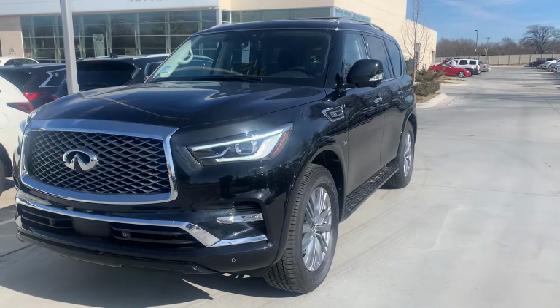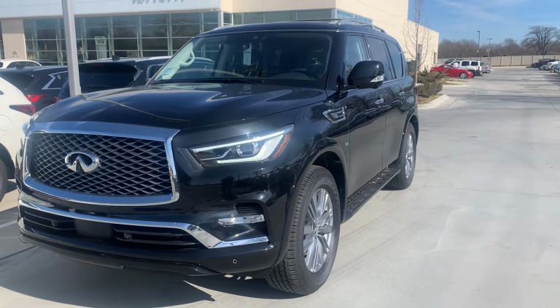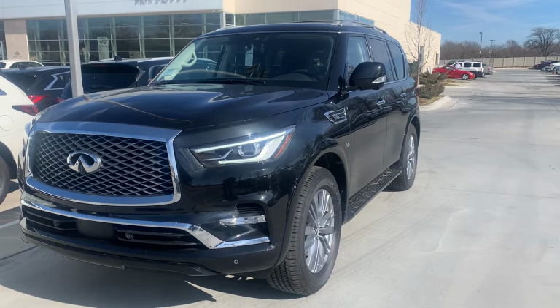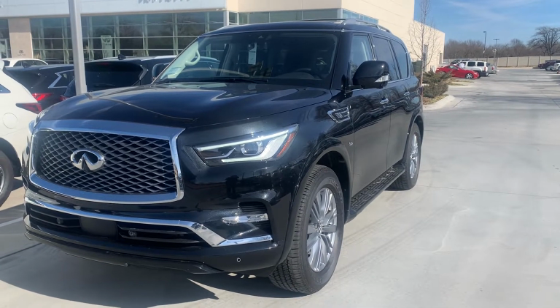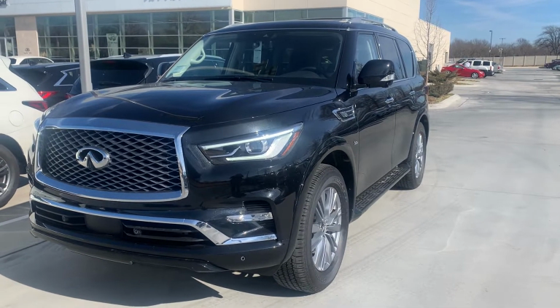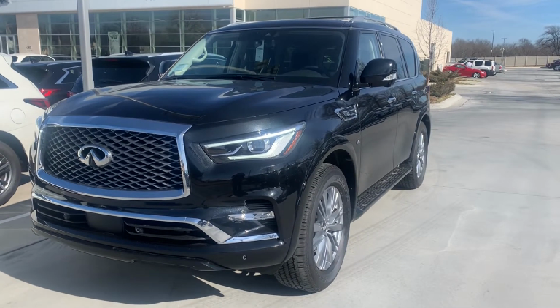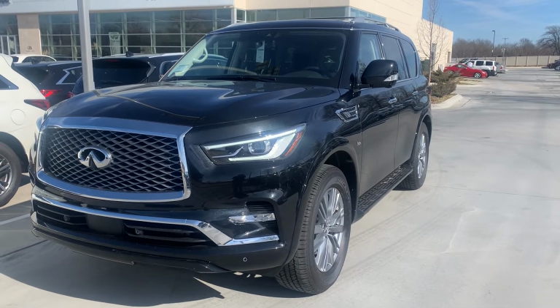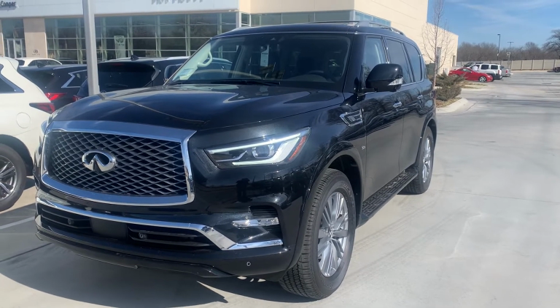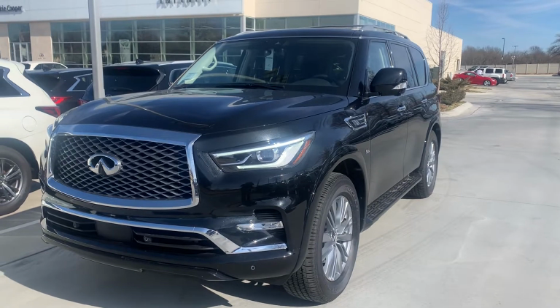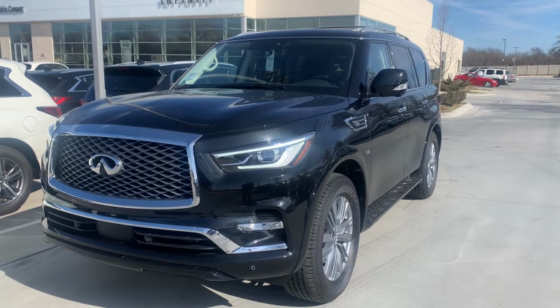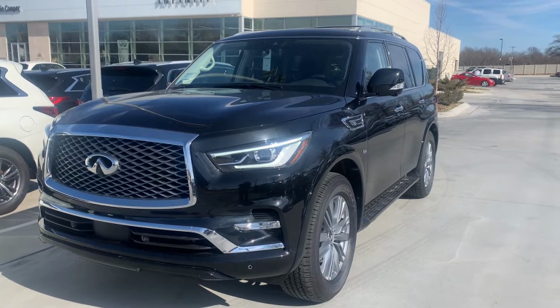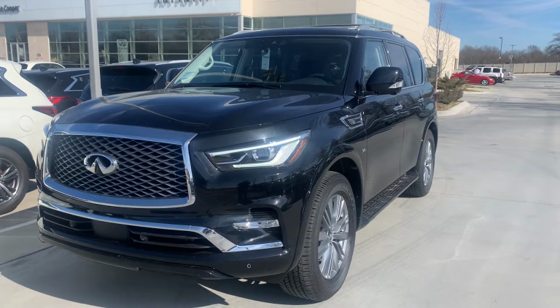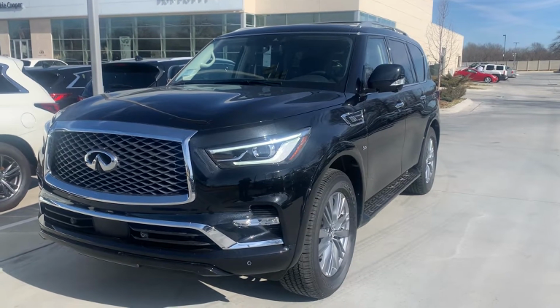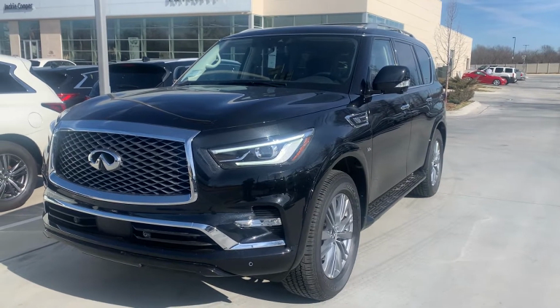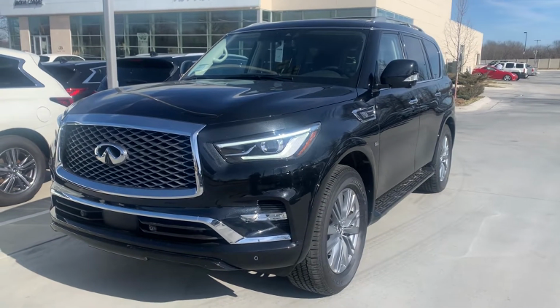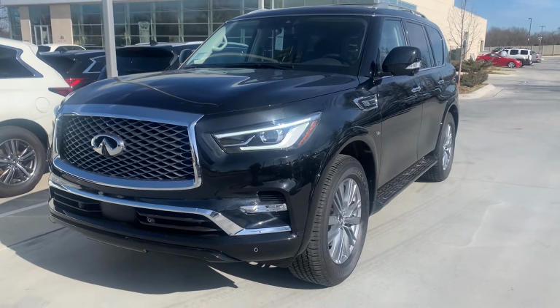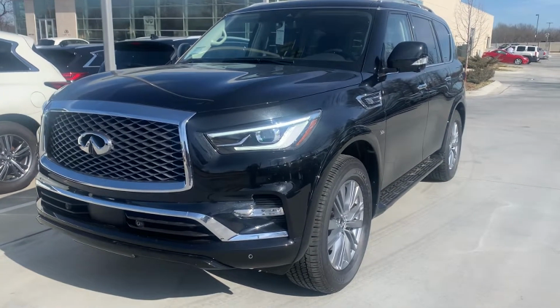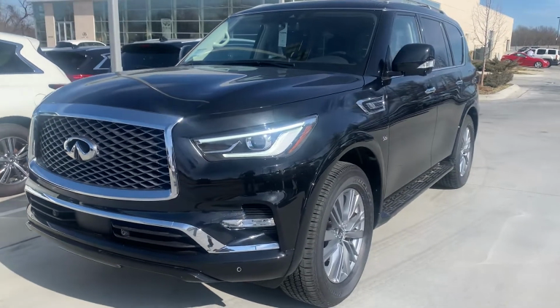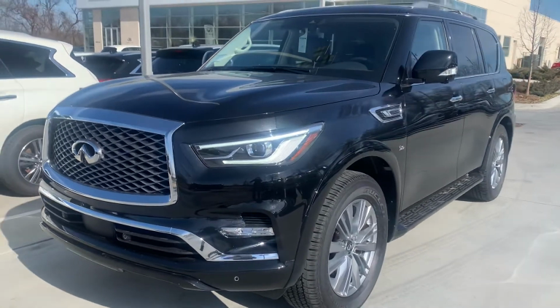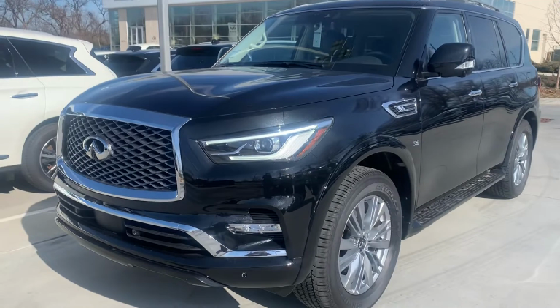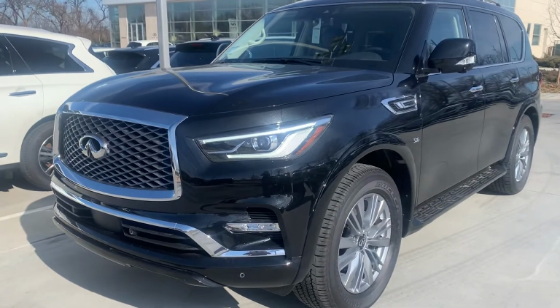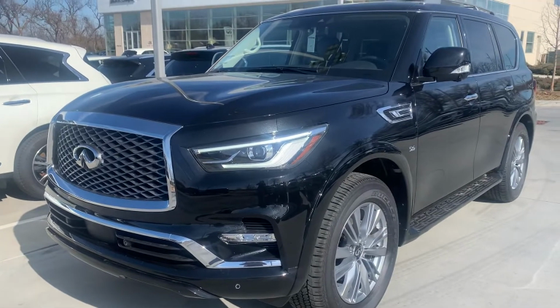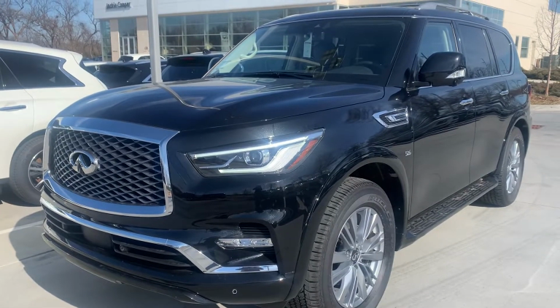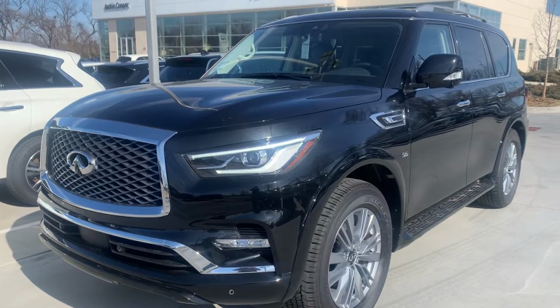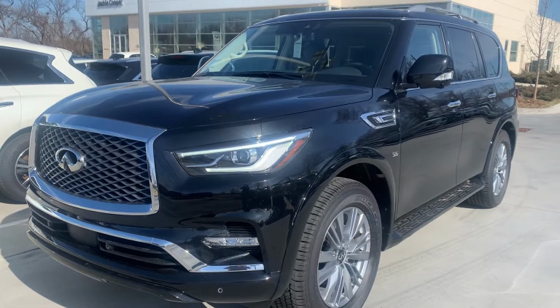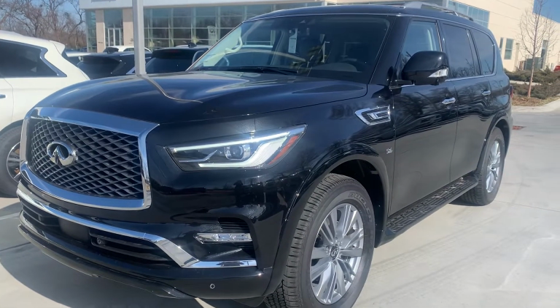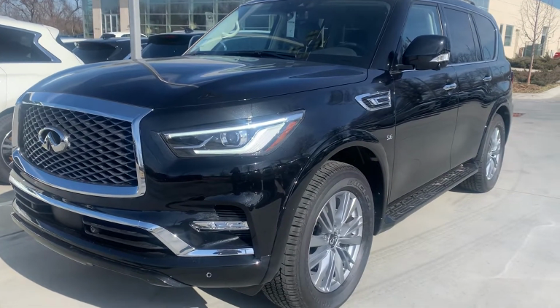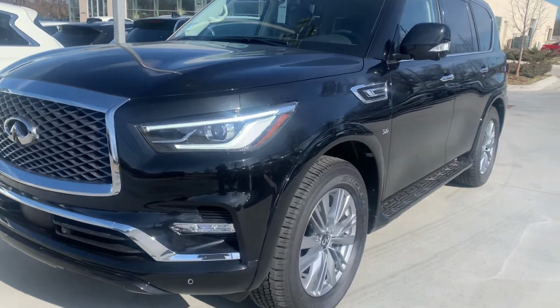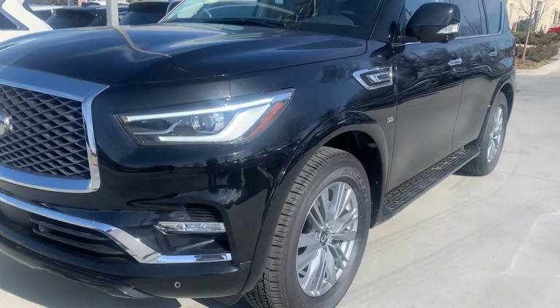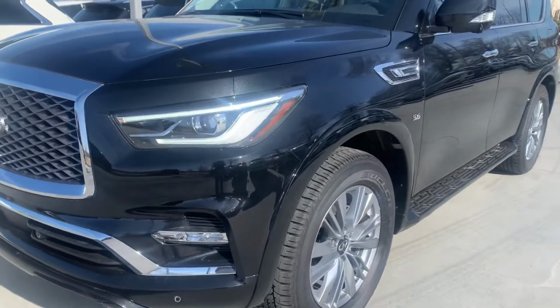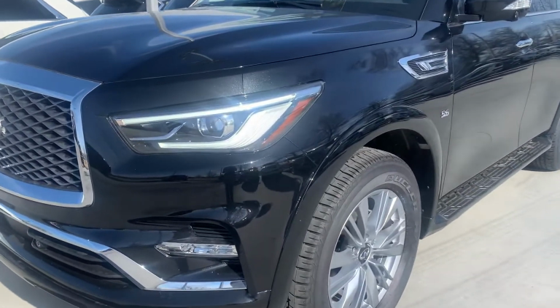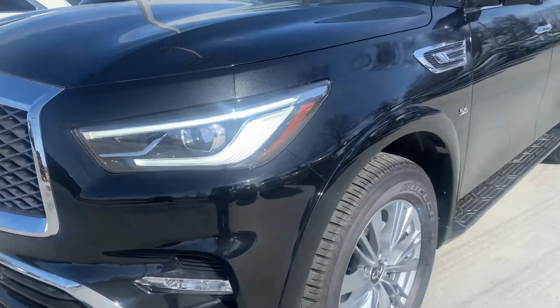Hi, Amy here with Jackie Cooper Infinity. I'm showing you this 2020 Infinity QX80. This is the one that has the MSRP of $72,000. So let me just kind of go over a couple of things with this.